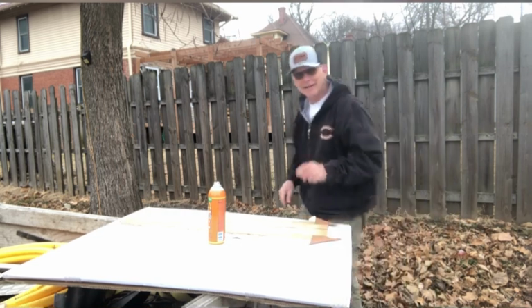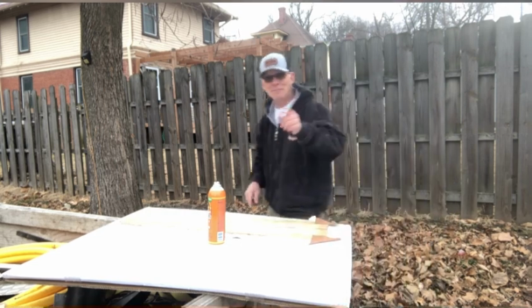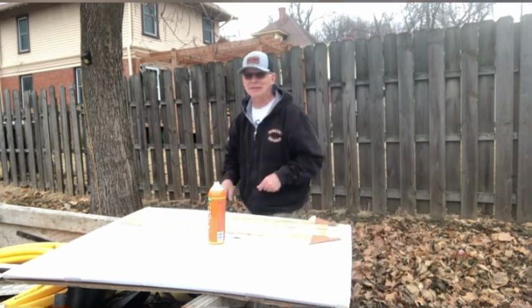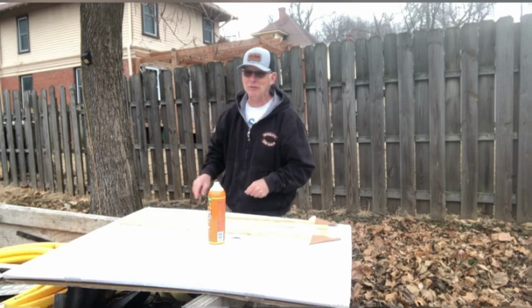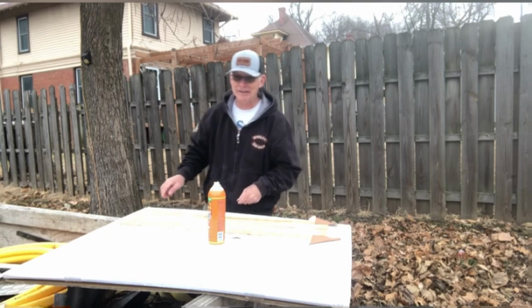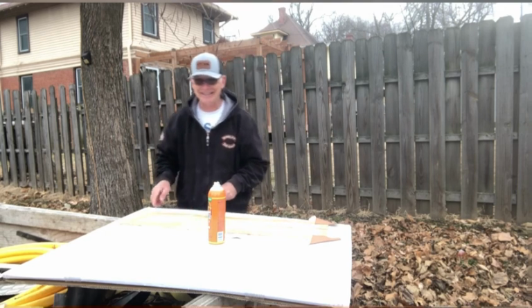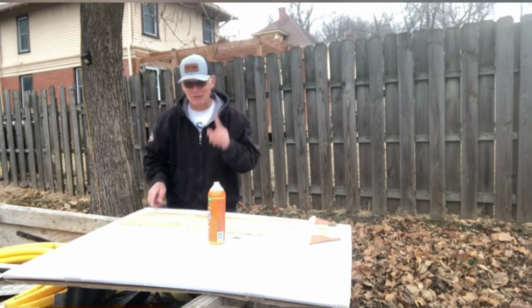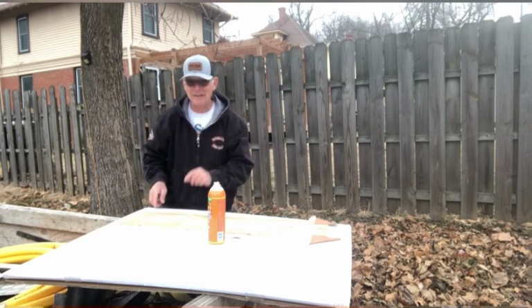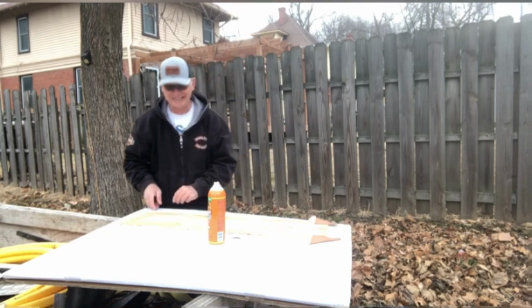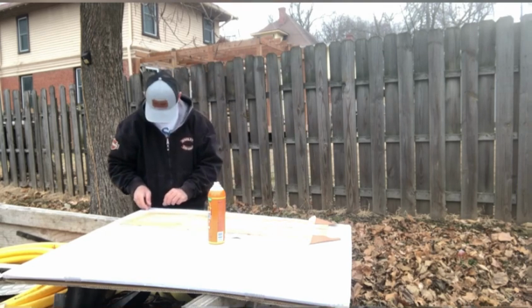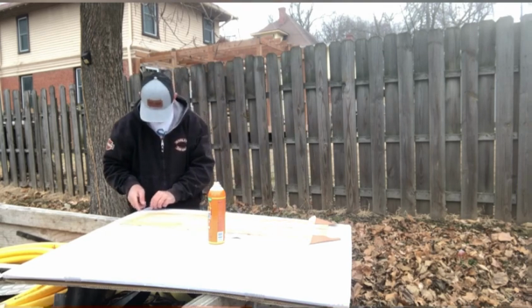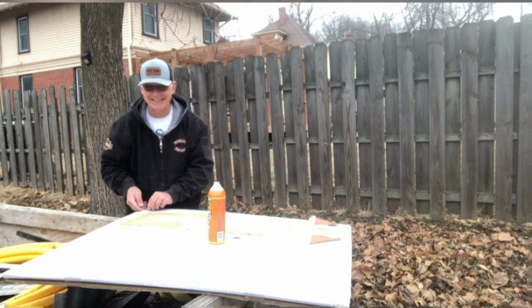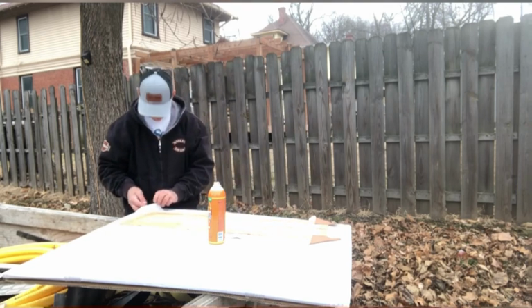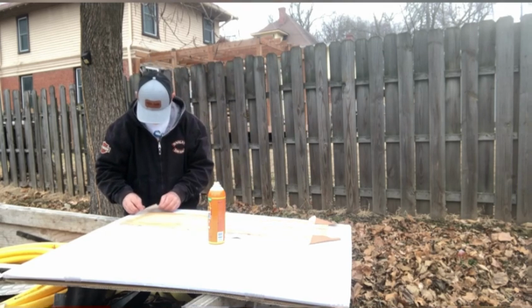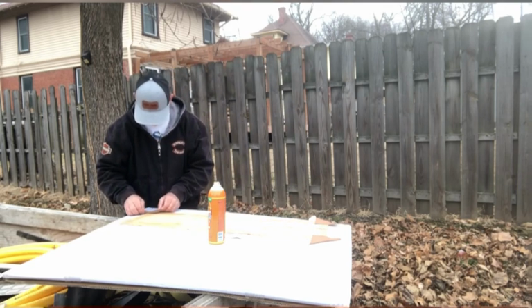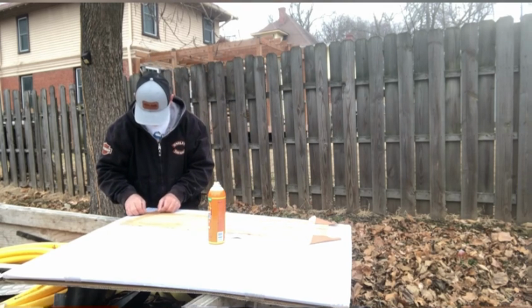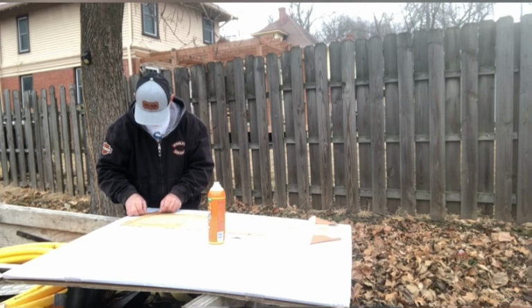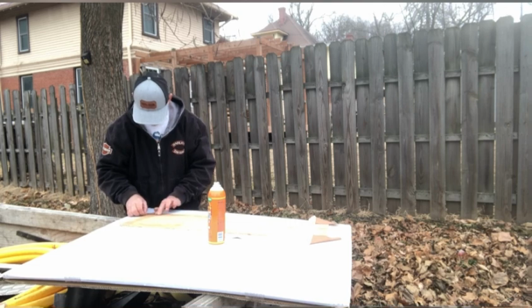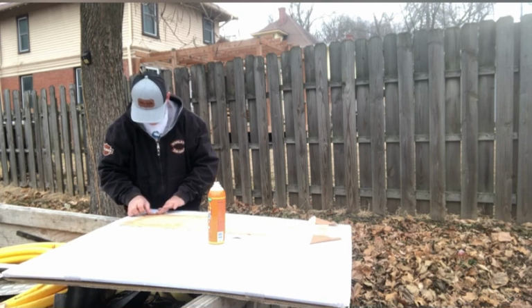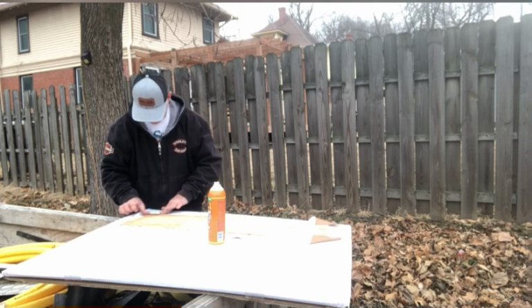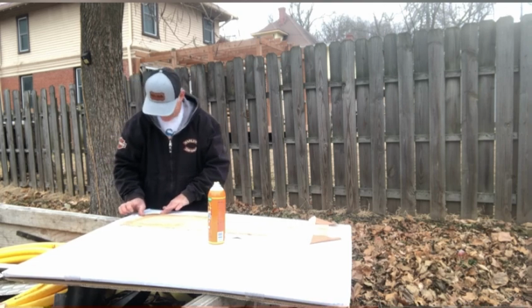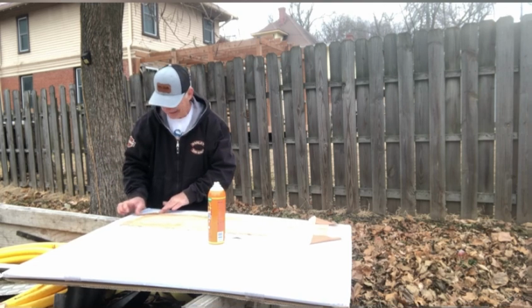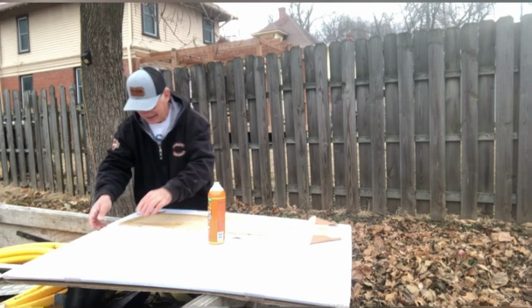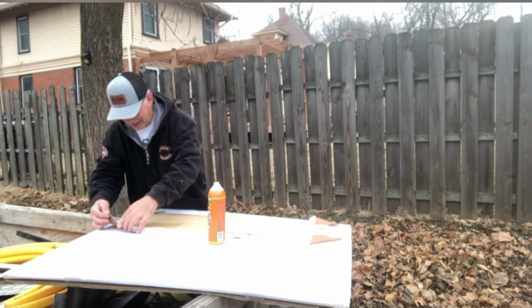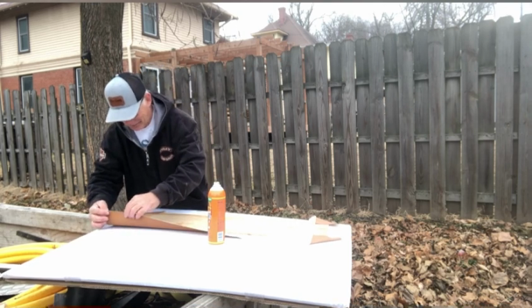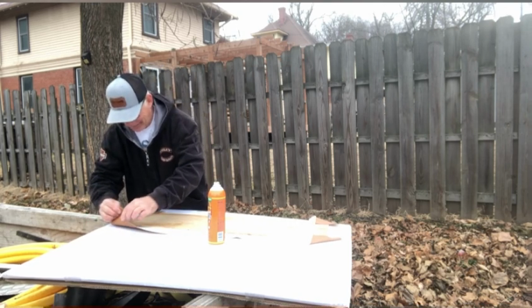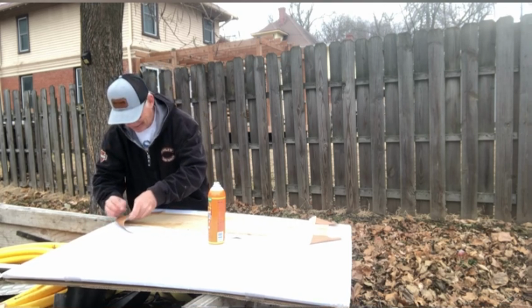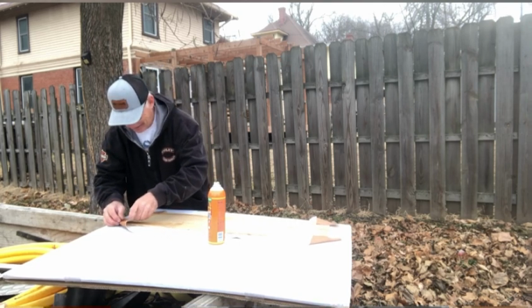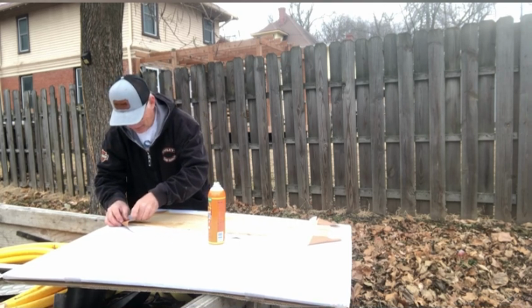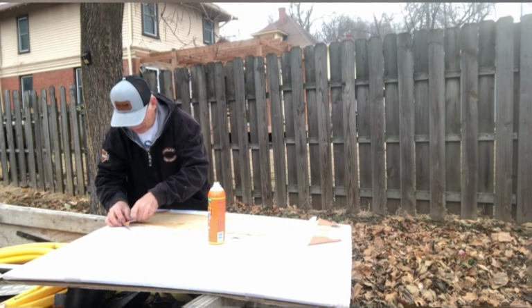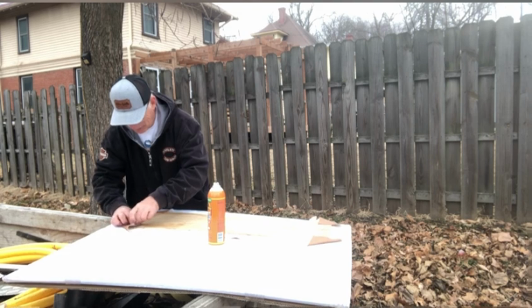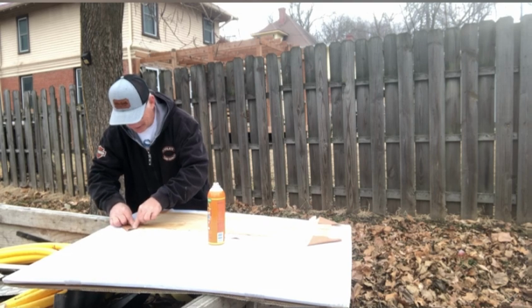I bet it makes it through the 48 states — the lower 48 states. I better not speak so quick though, huh?